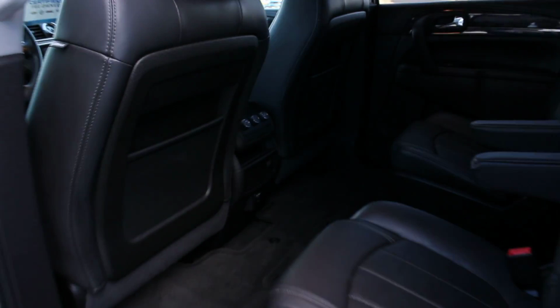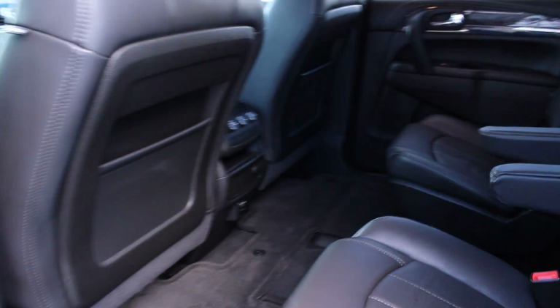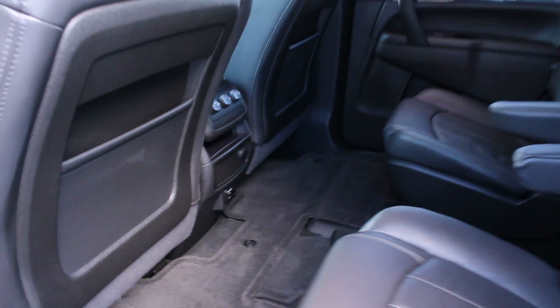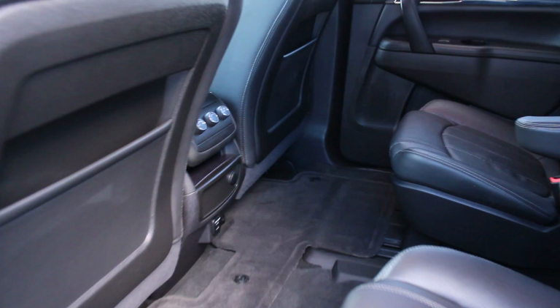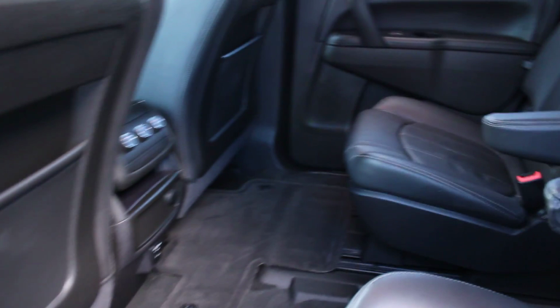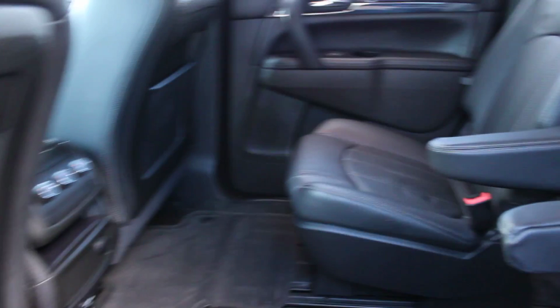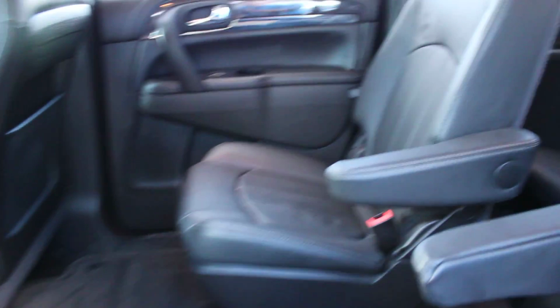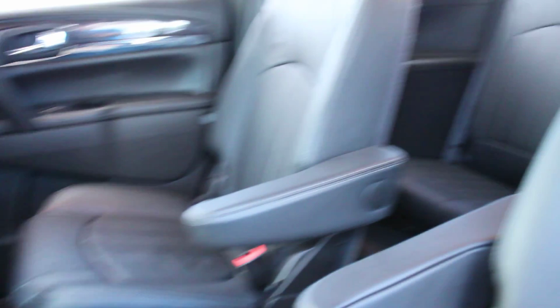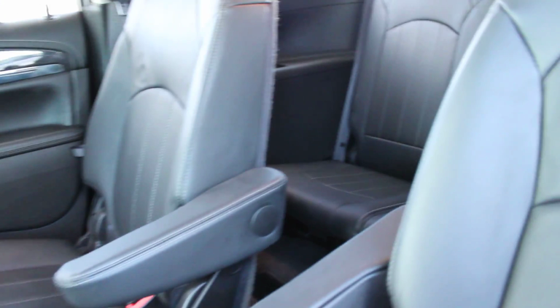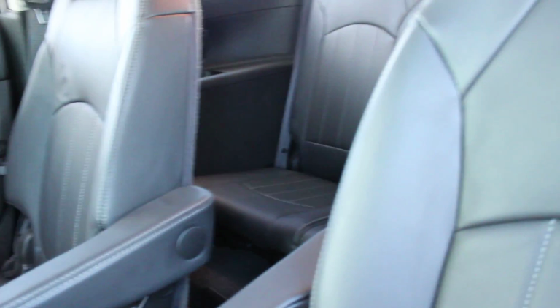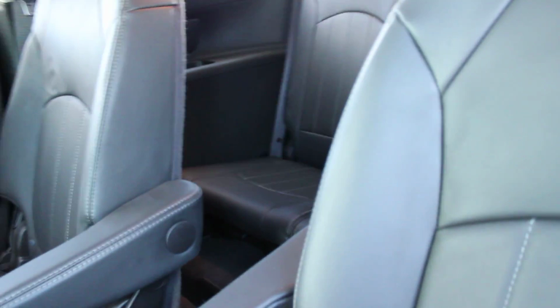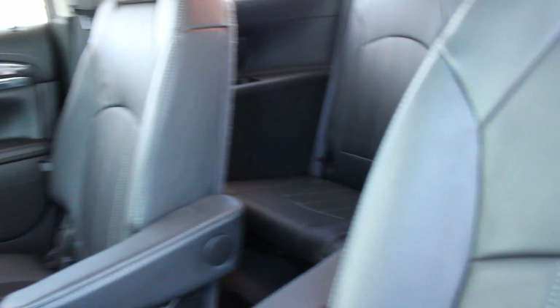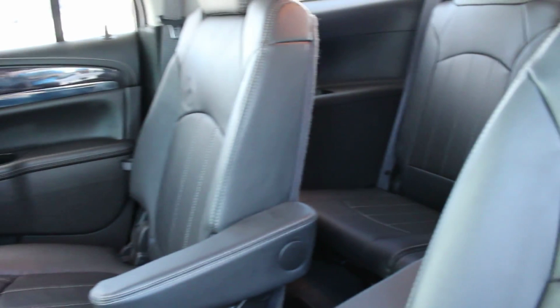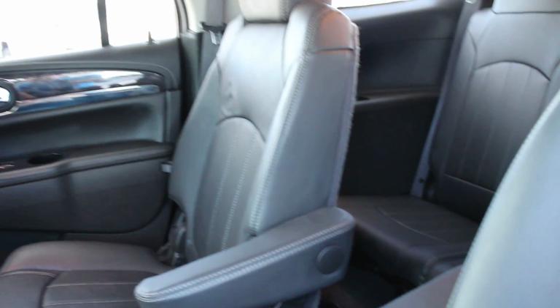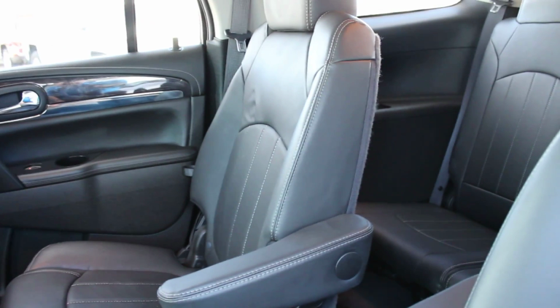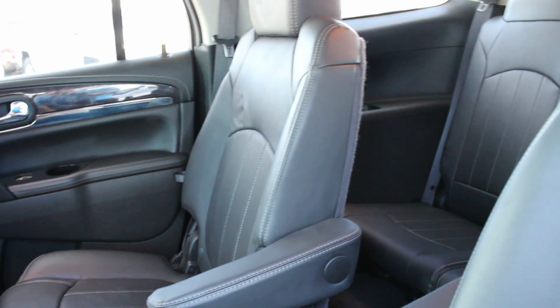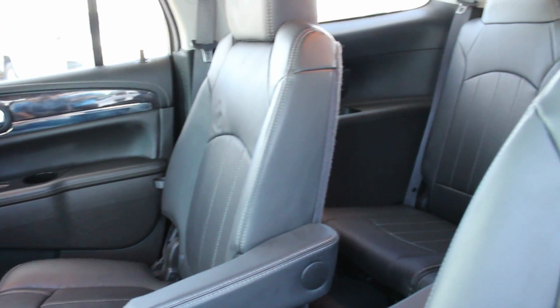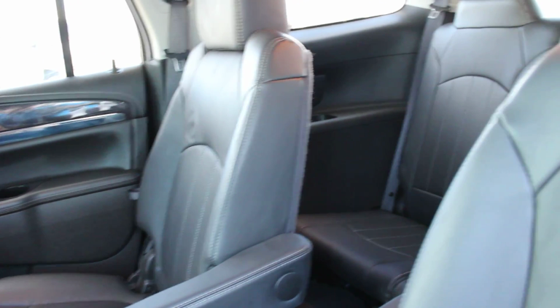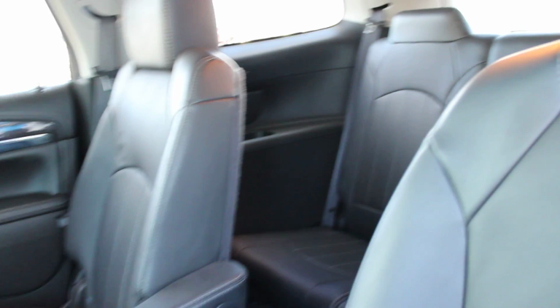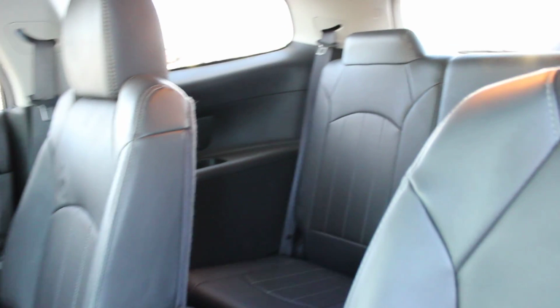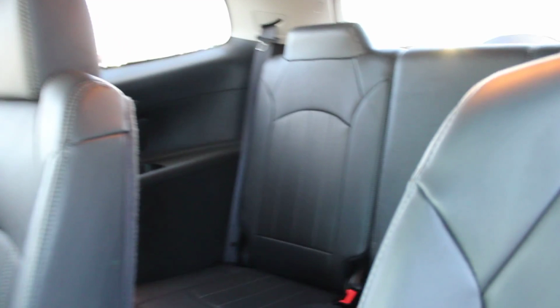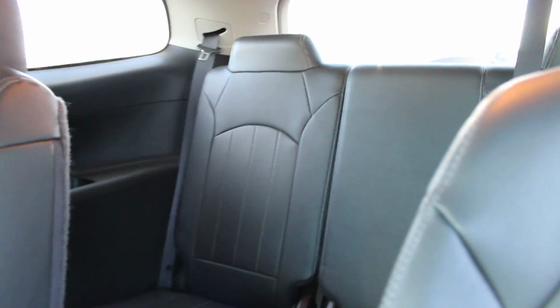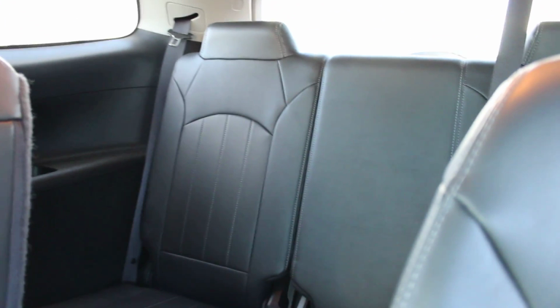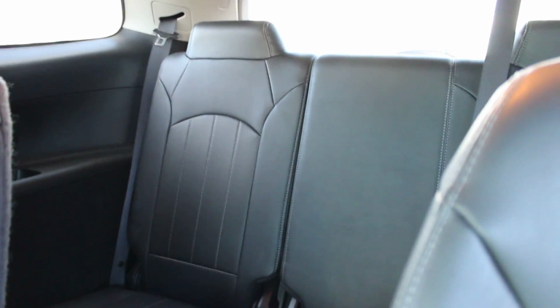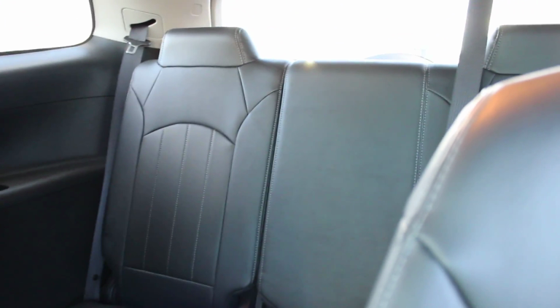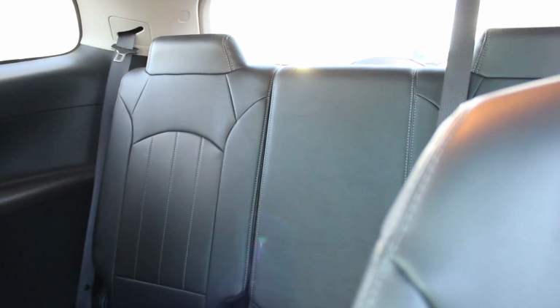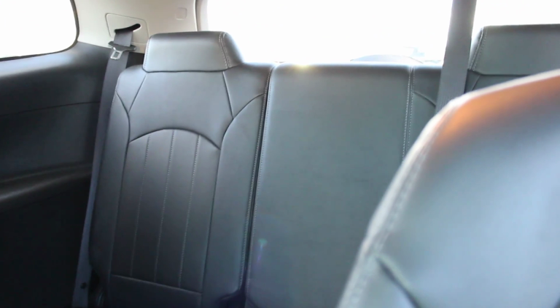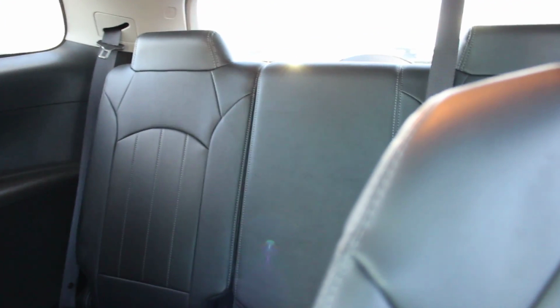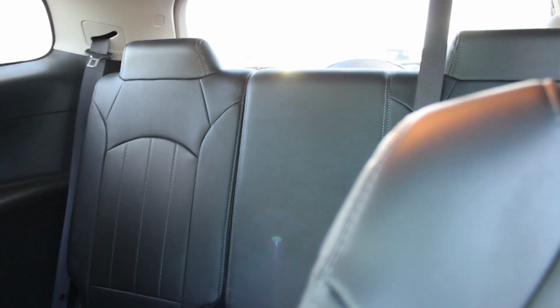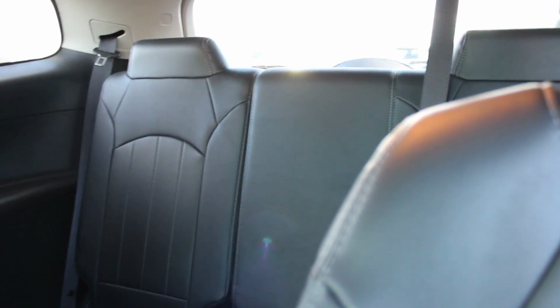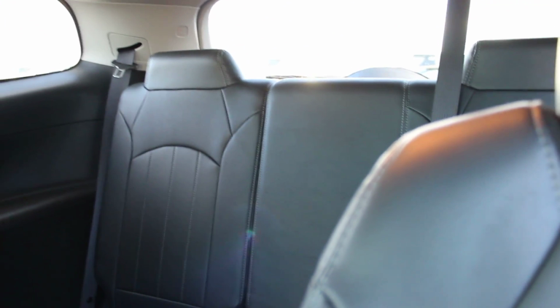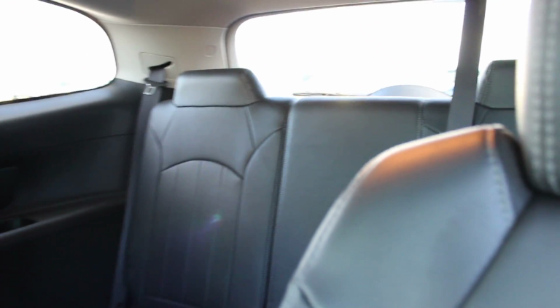Seven passenger configuration — the most popular configuration. The middle seats will slide forwards, and the rear seats, which hold three, do actually fold flat to give you more trunk space as well.